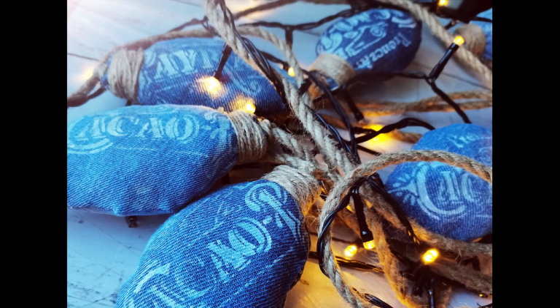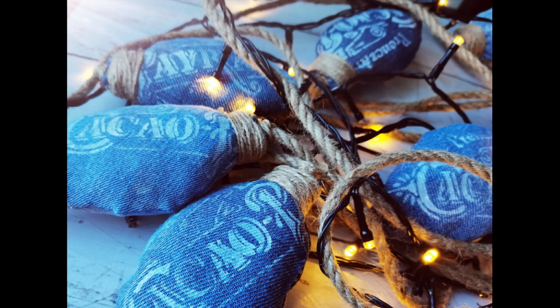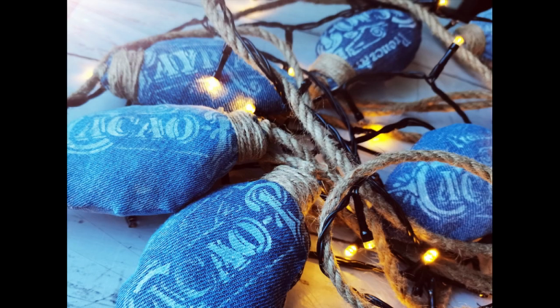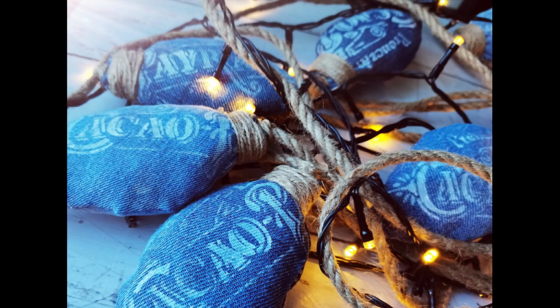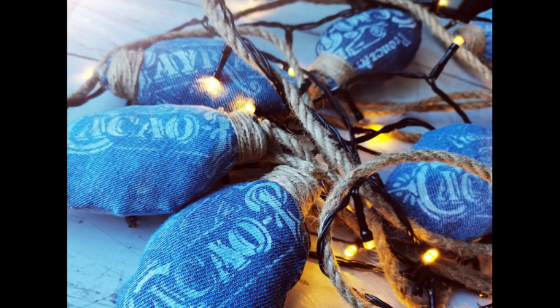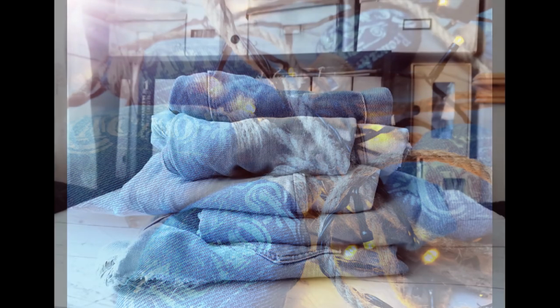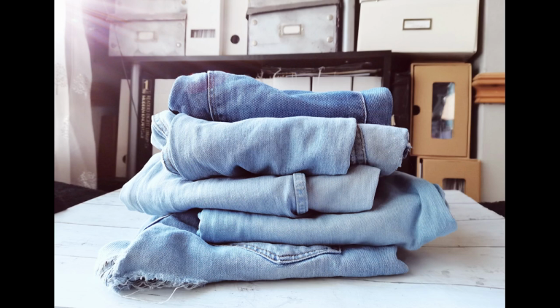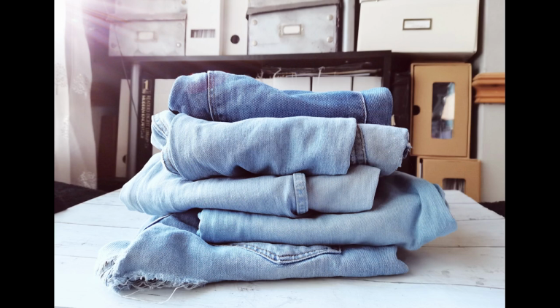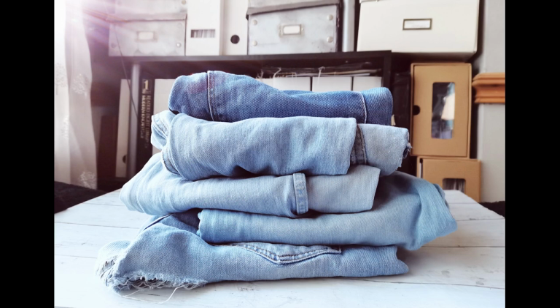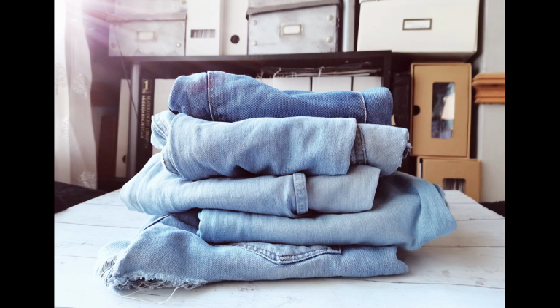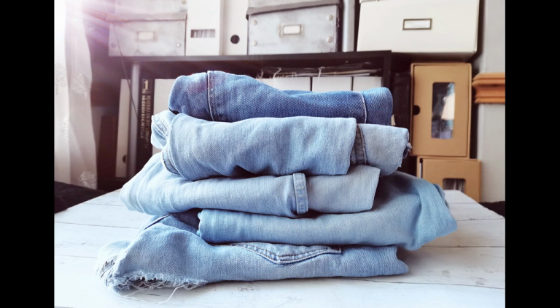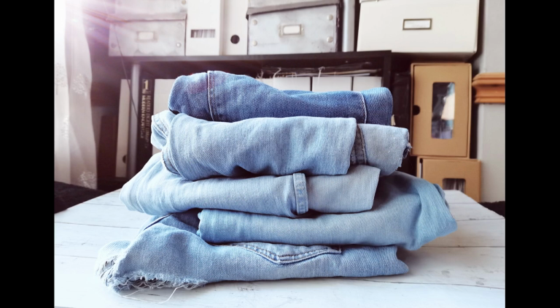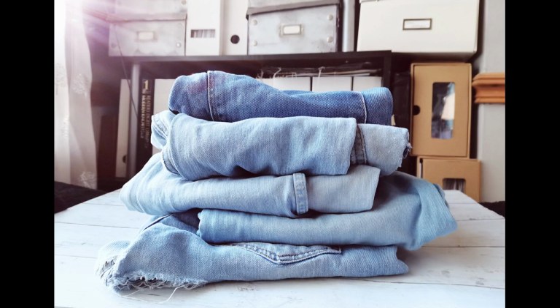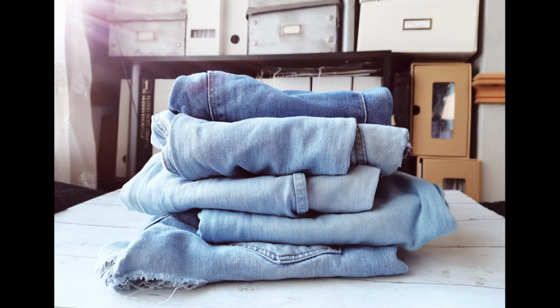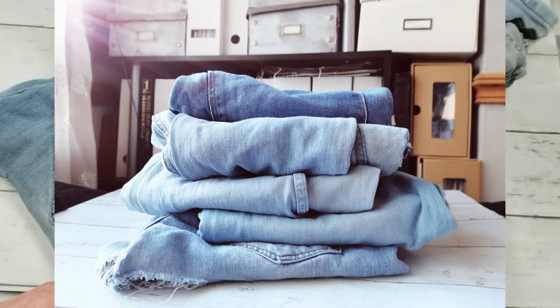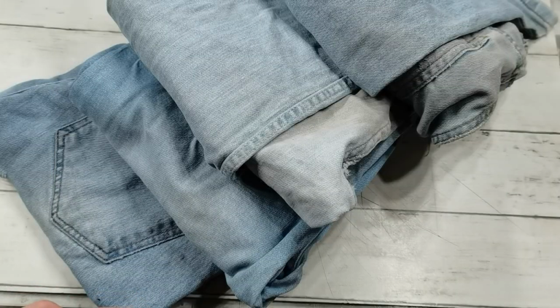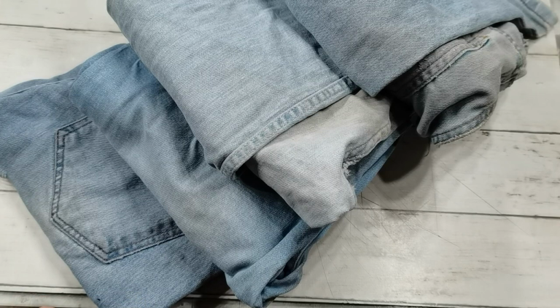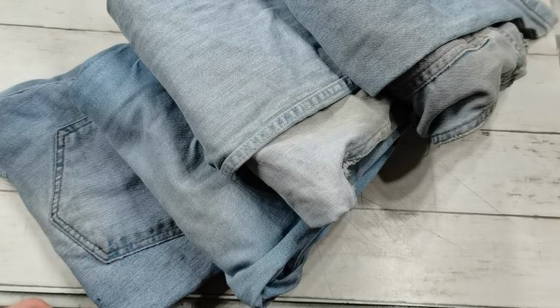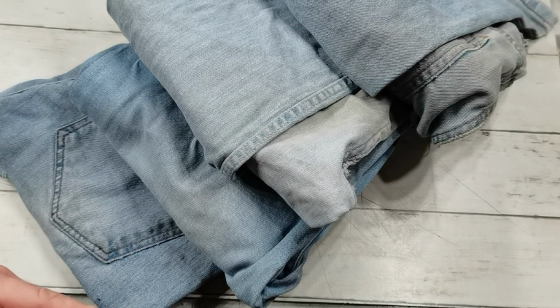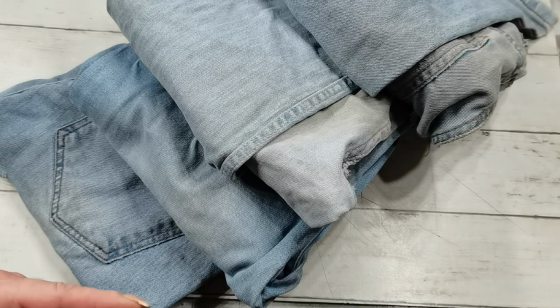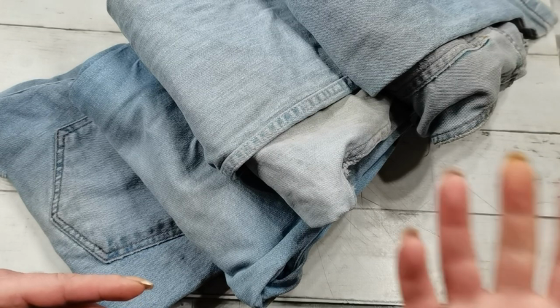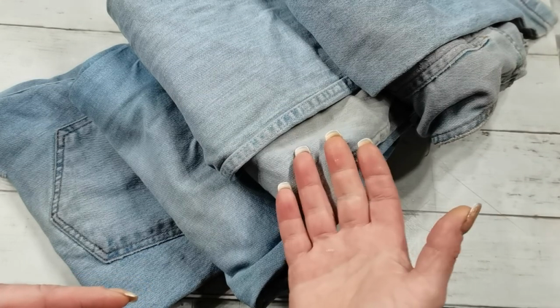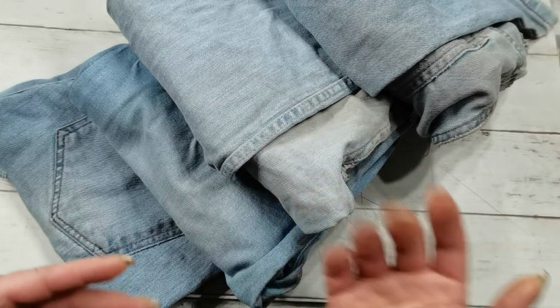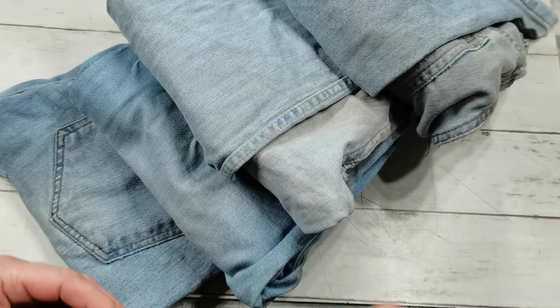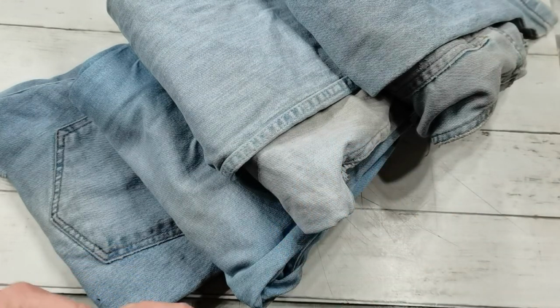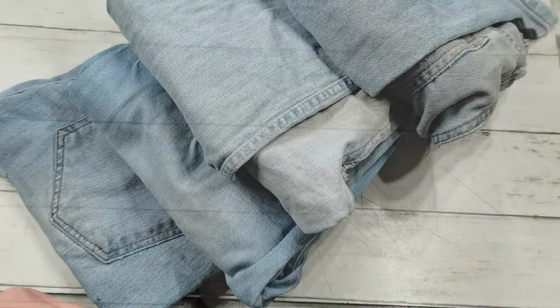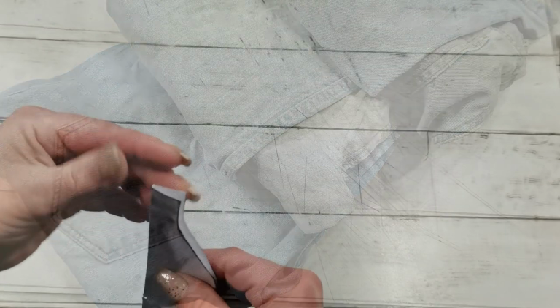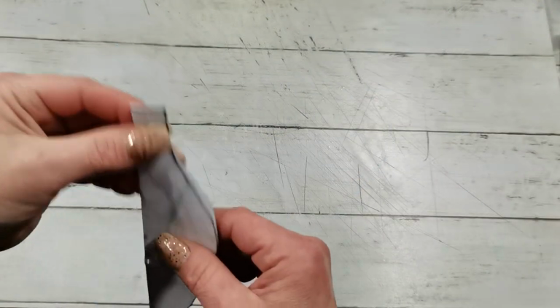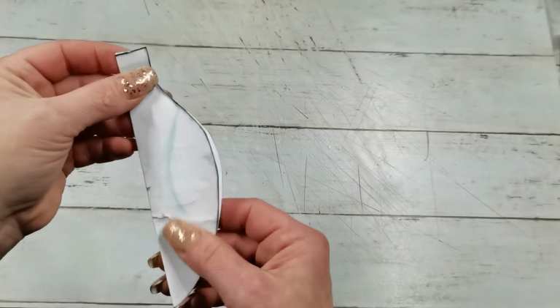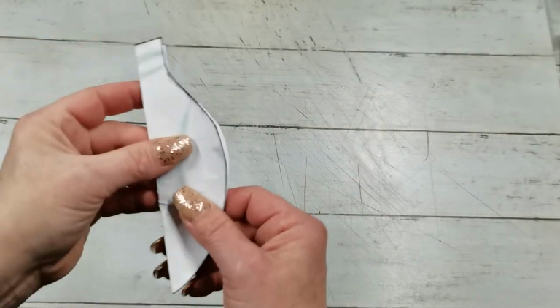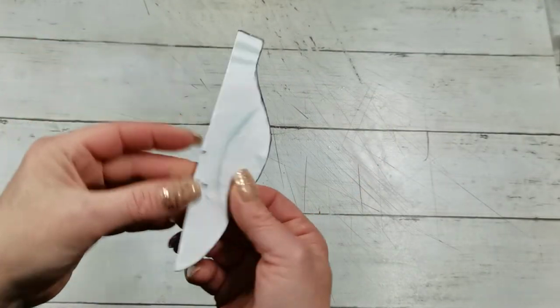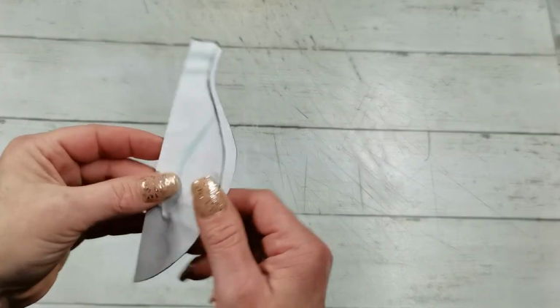My sons gave me a few days ago some jeans they don't want to wear anymore, so I decided to use the denim for my creation. So first, what I did — I took some old paper.